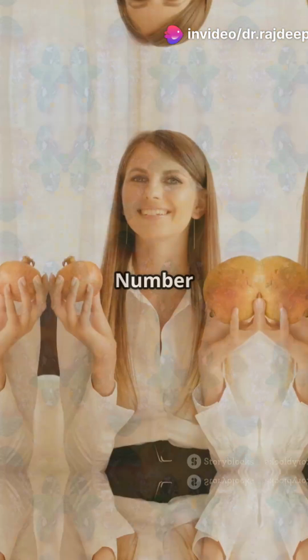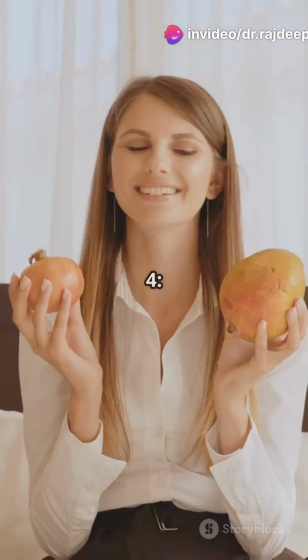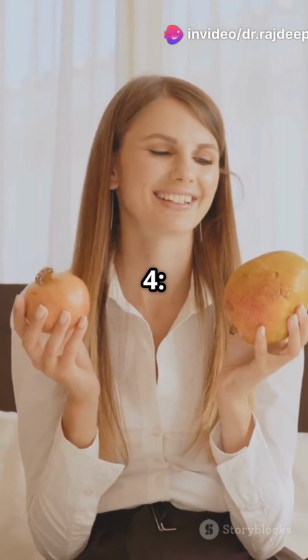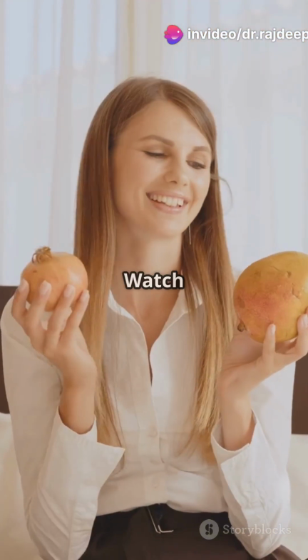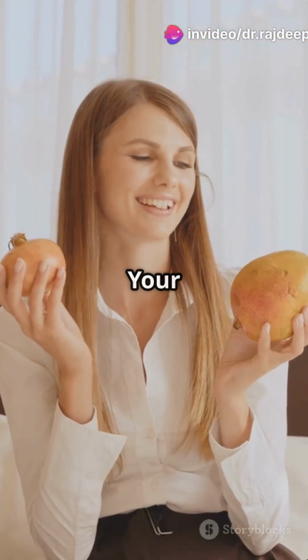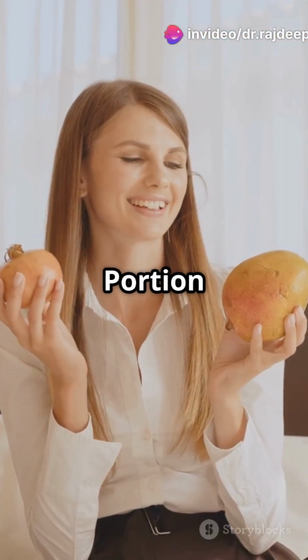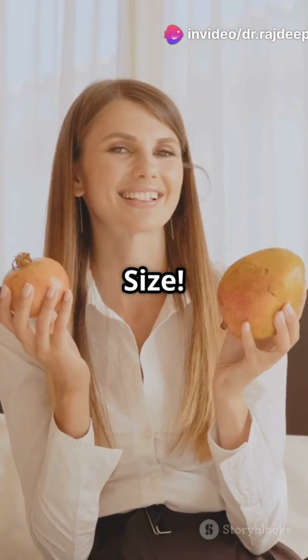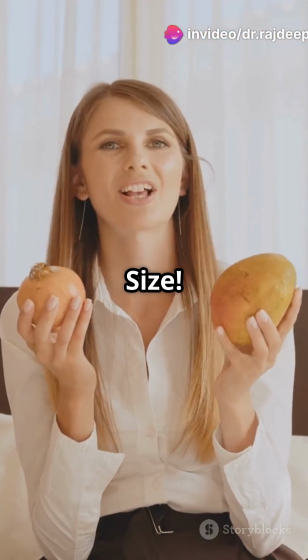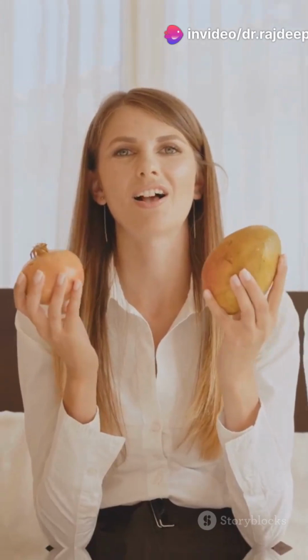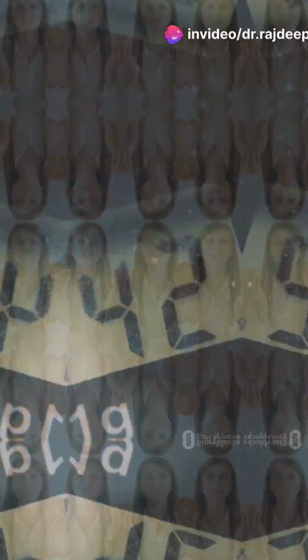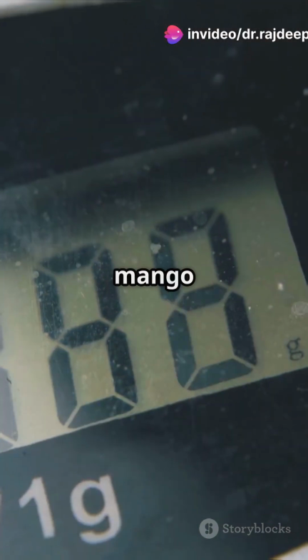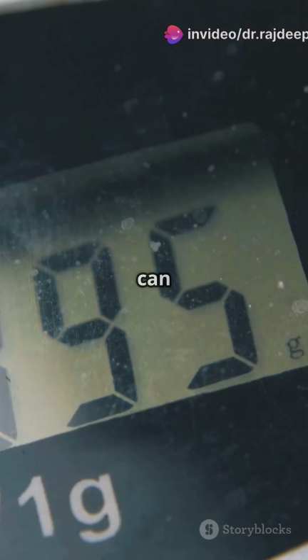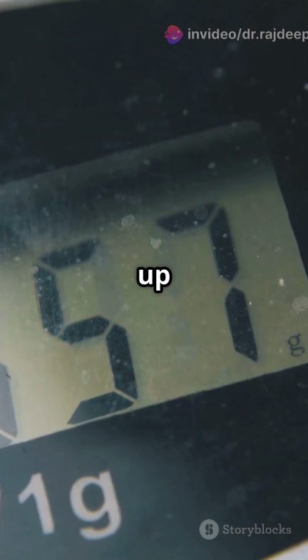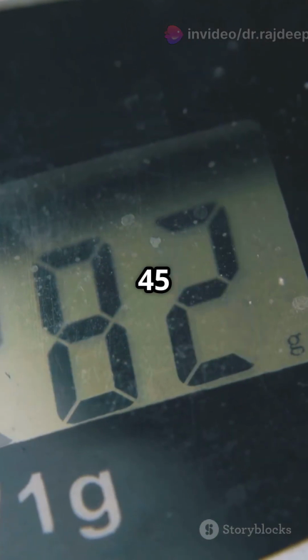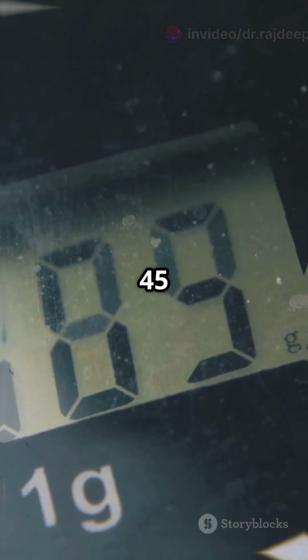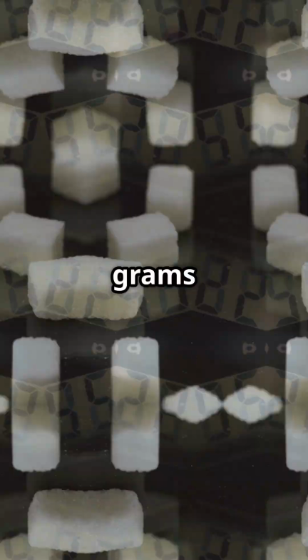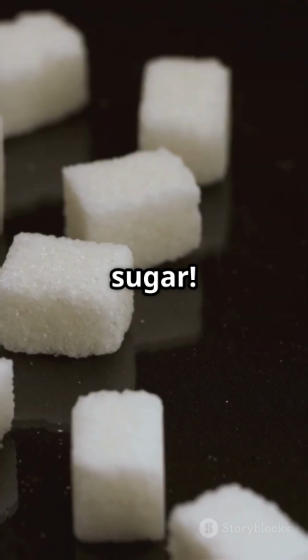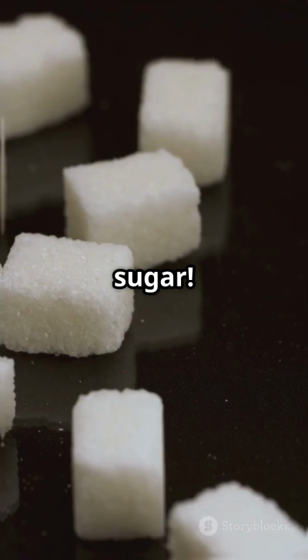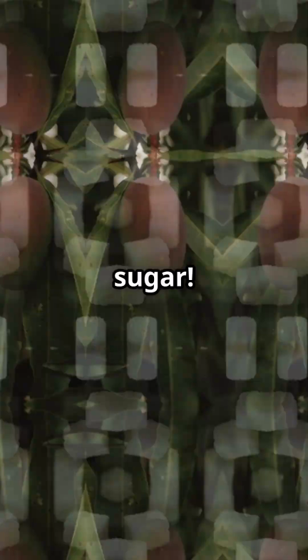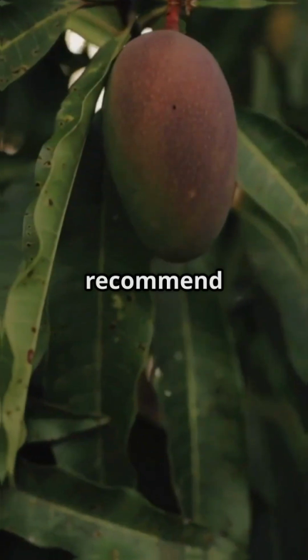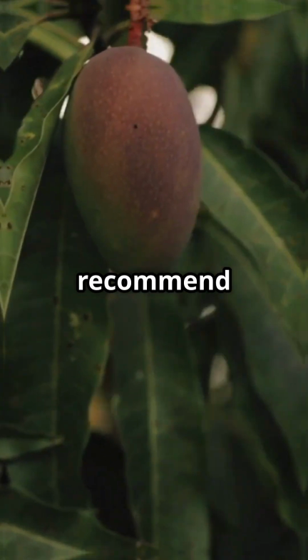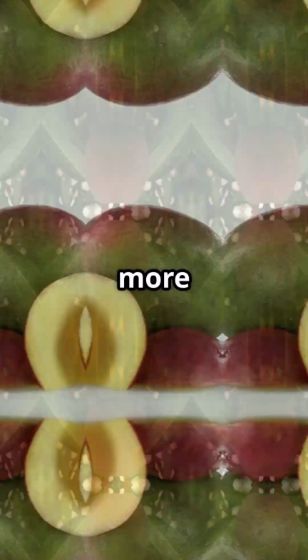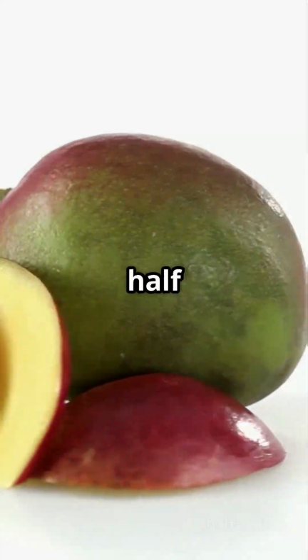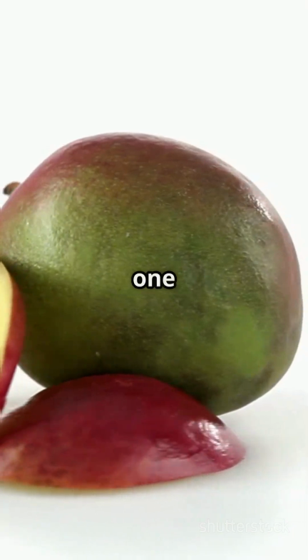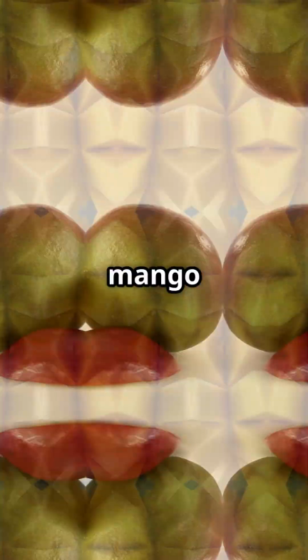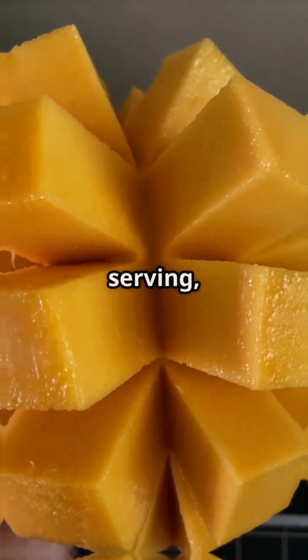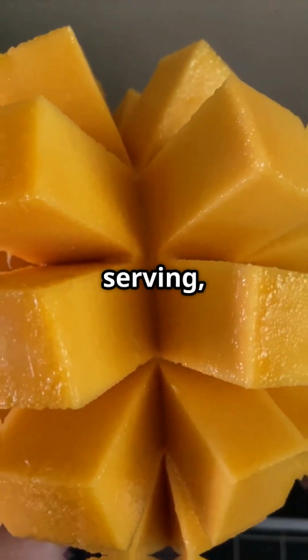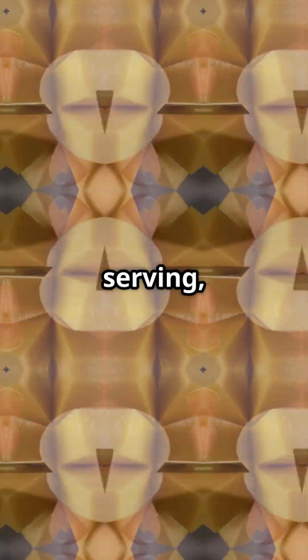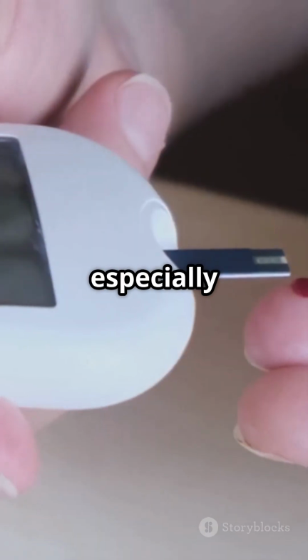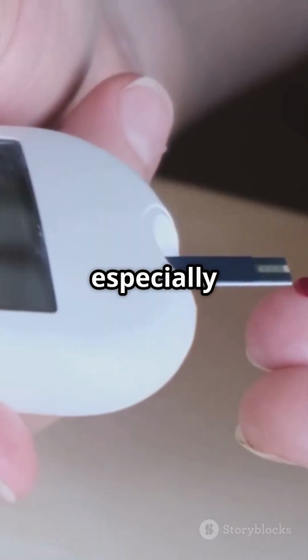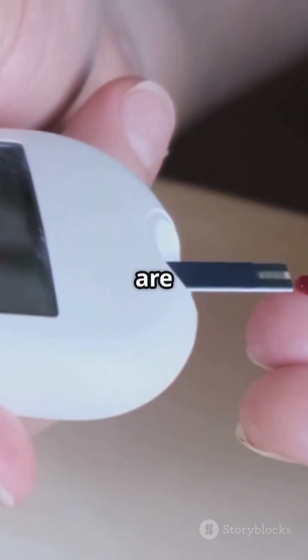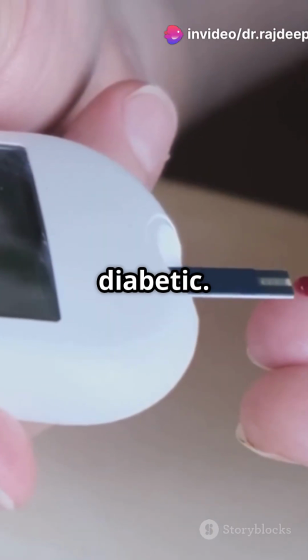Number 4: Watch your portion size. One mango can have up to 45 grams of sugar. We recommend no more than half to one mango per serving, especially if you are diabetic.